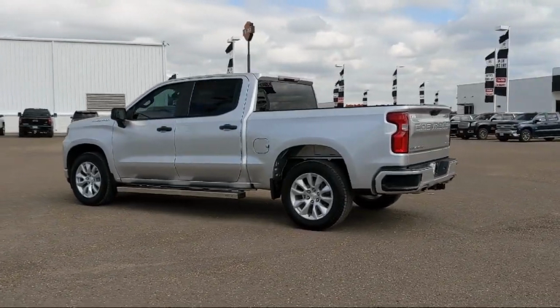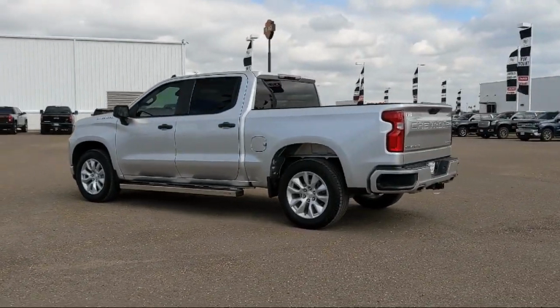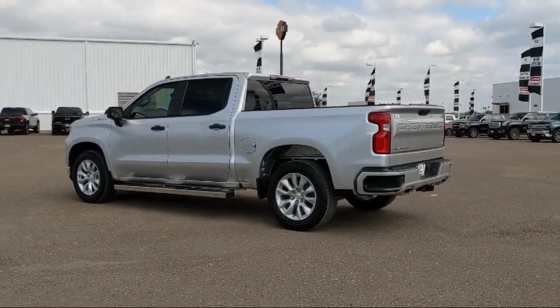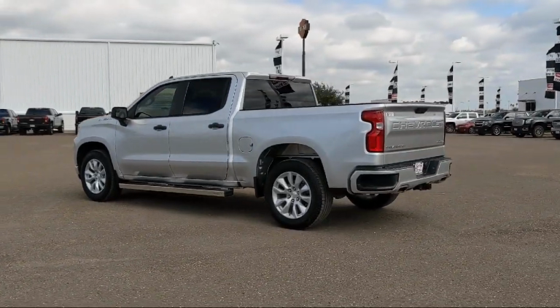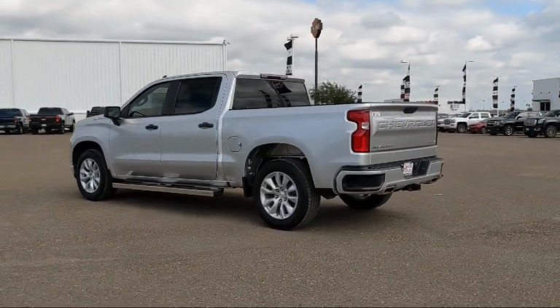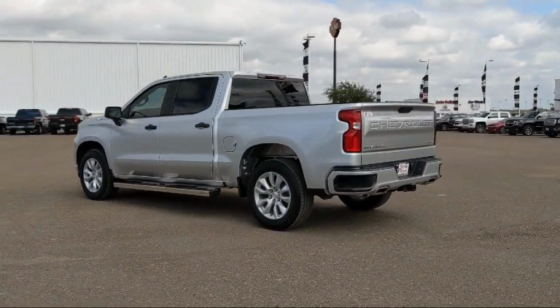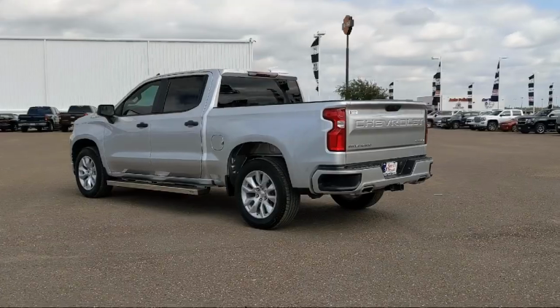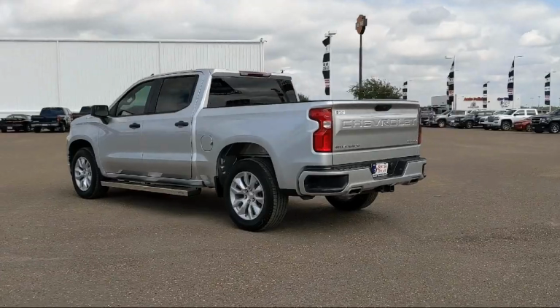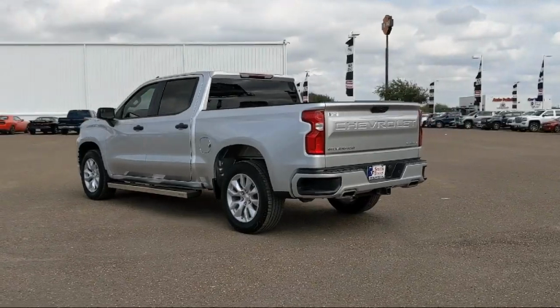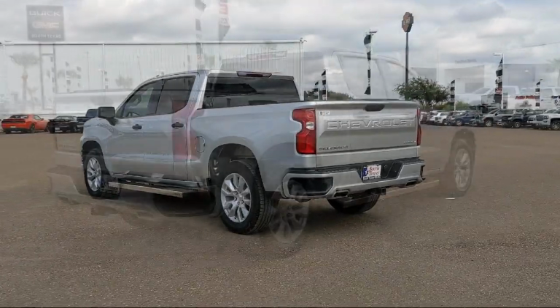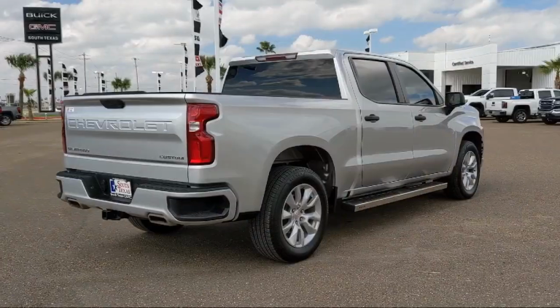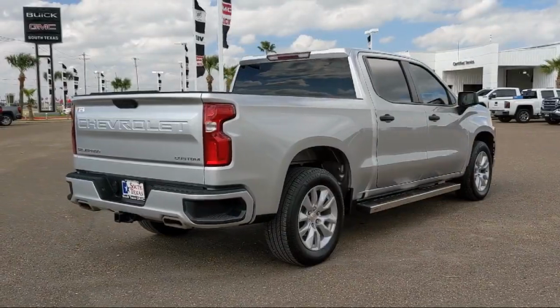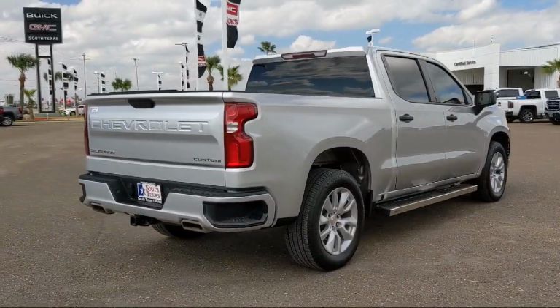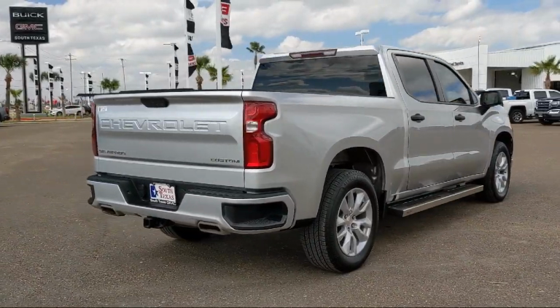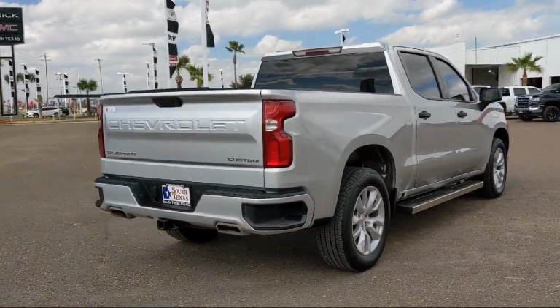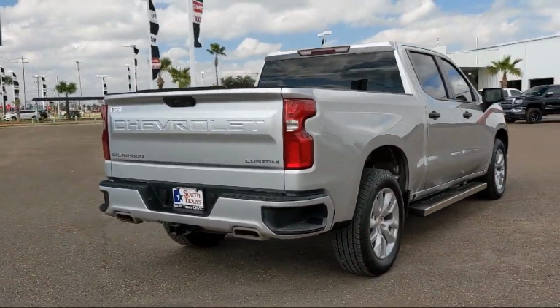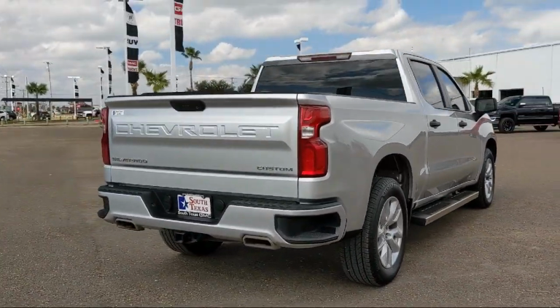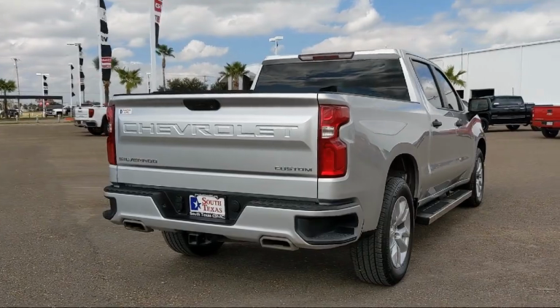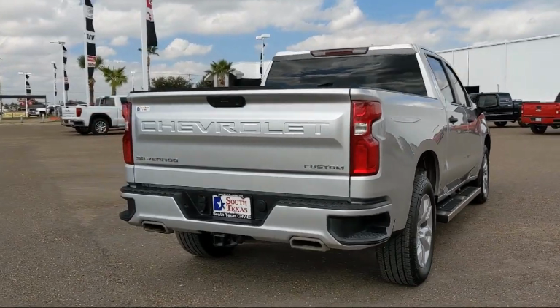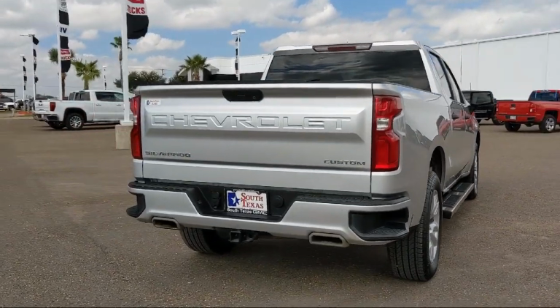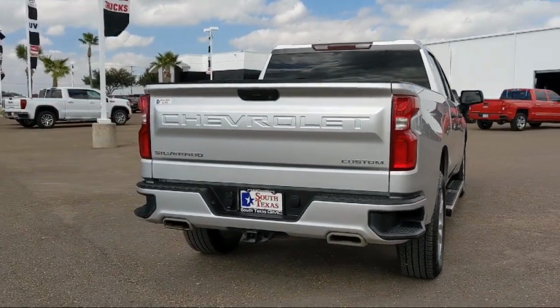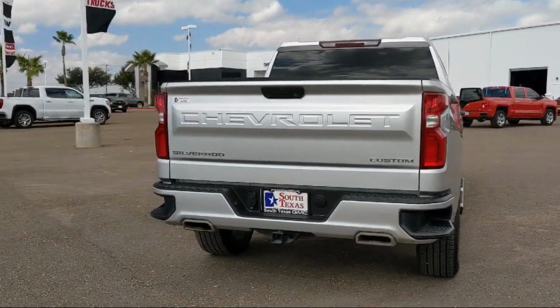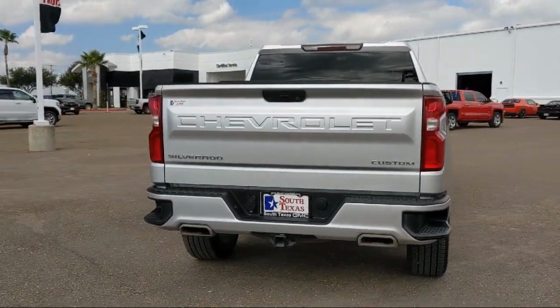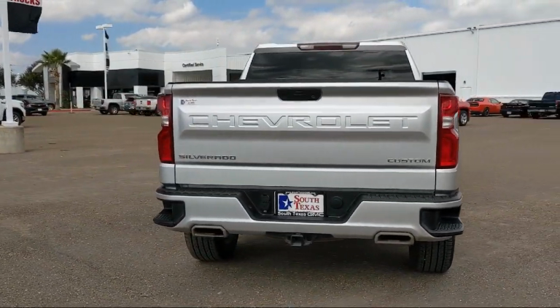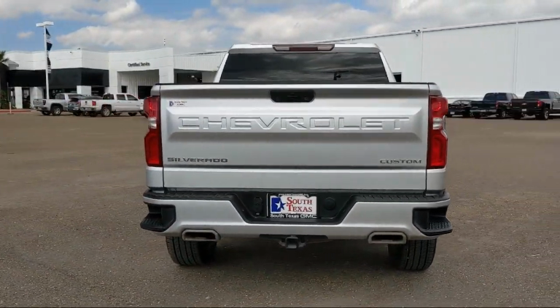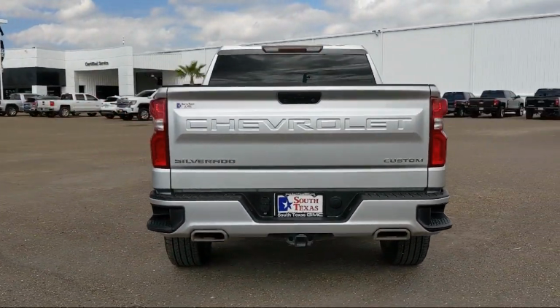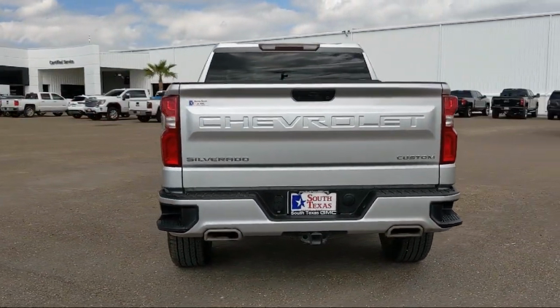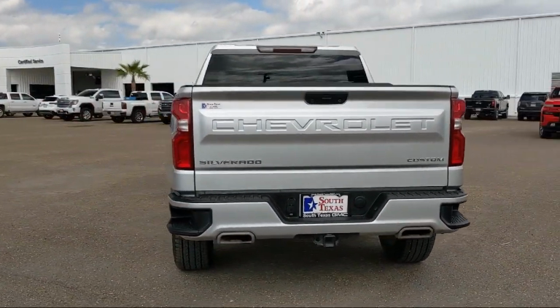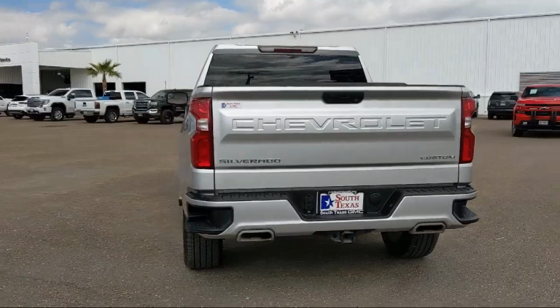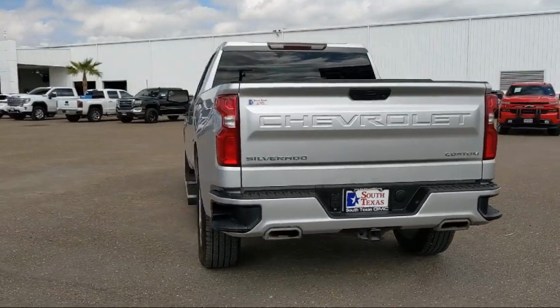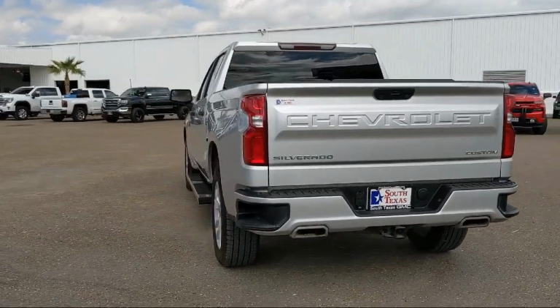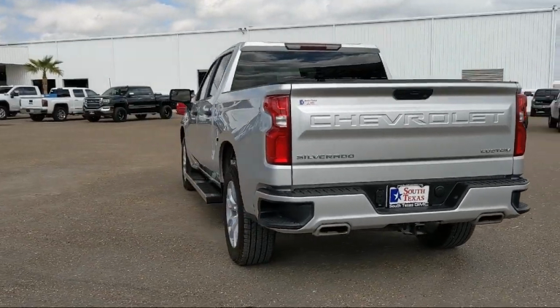Here at South Texas Buick GMC, we pride ourselves on providing a low-pressure, family-friendly car shopping experience for all of our customers. We stress honesty and integrity in our work. We are confident in our vehicles and we stand behind every sale that we make.